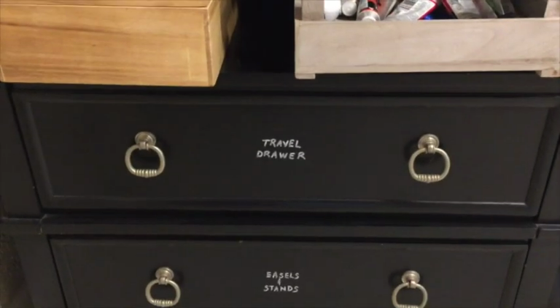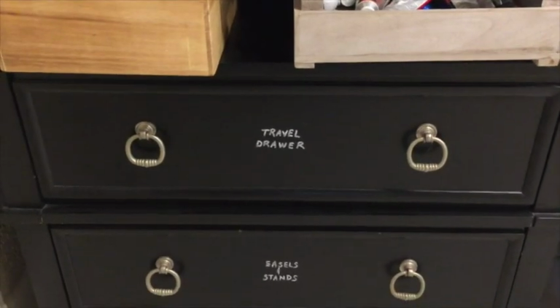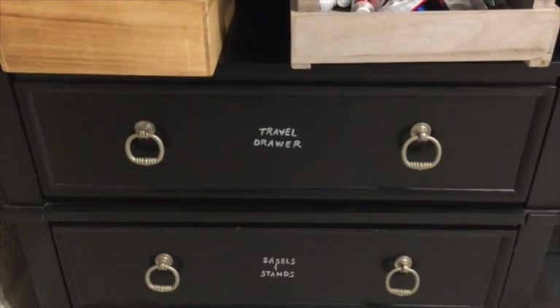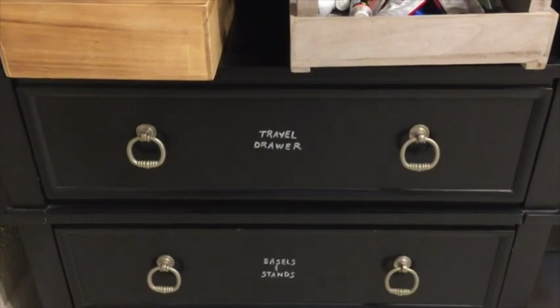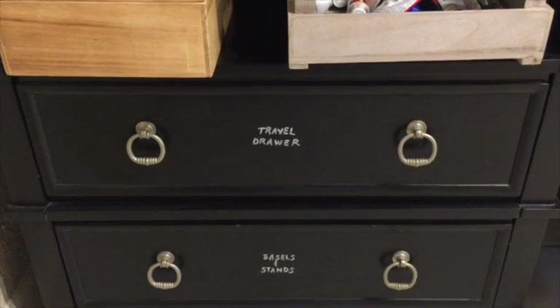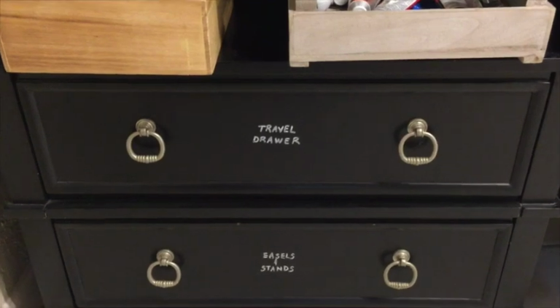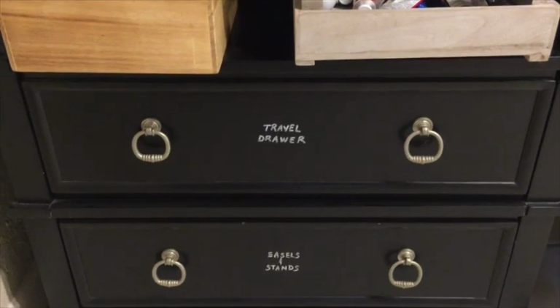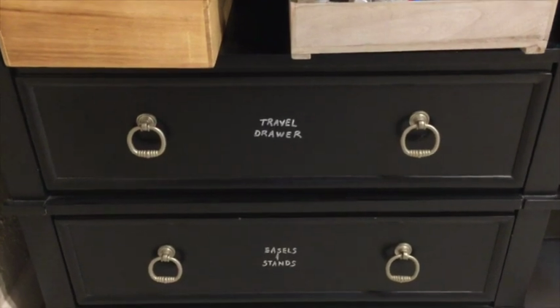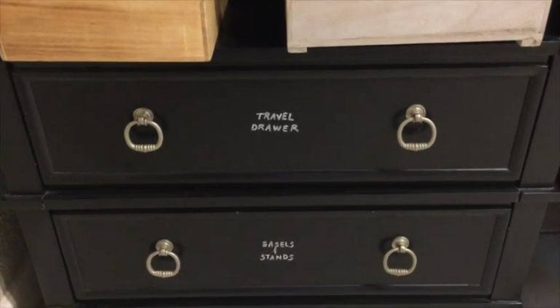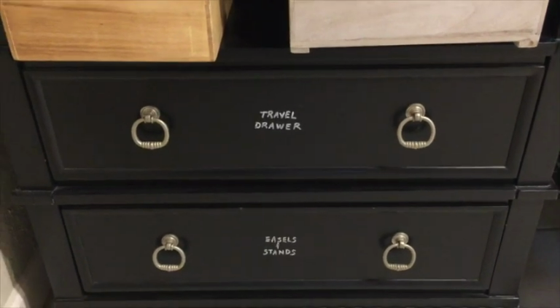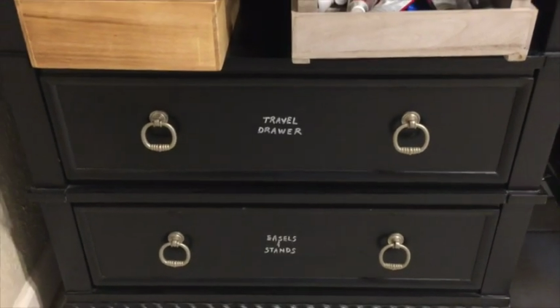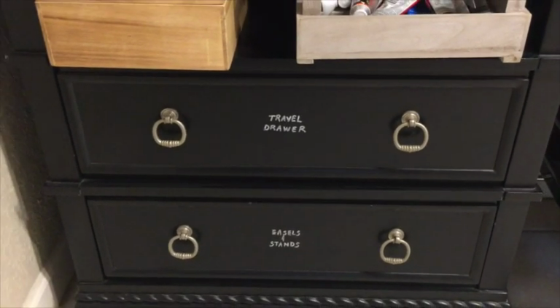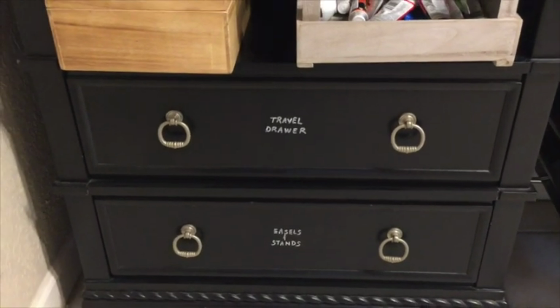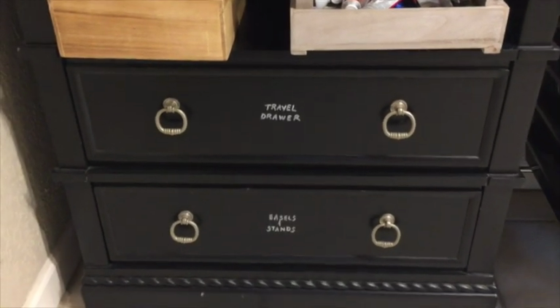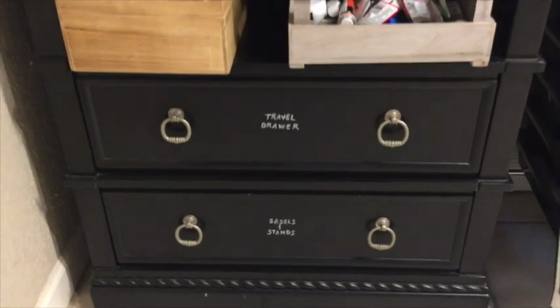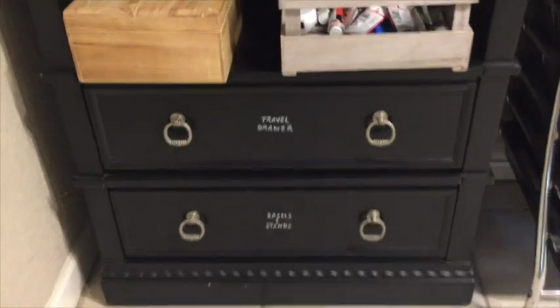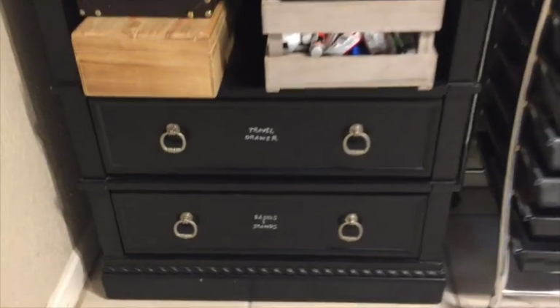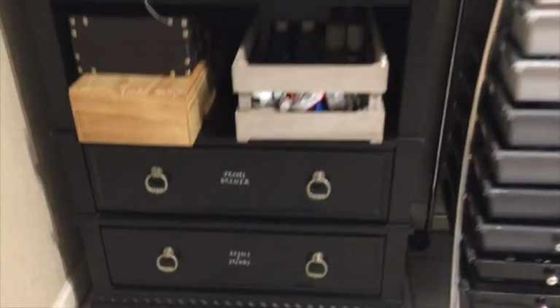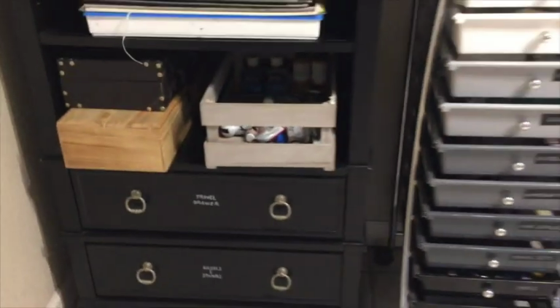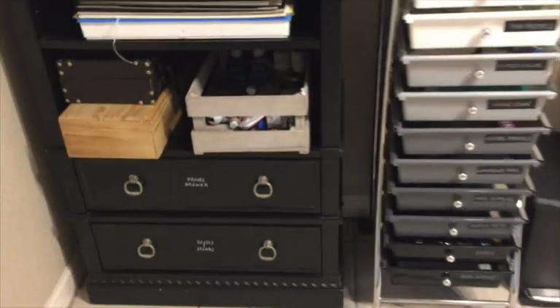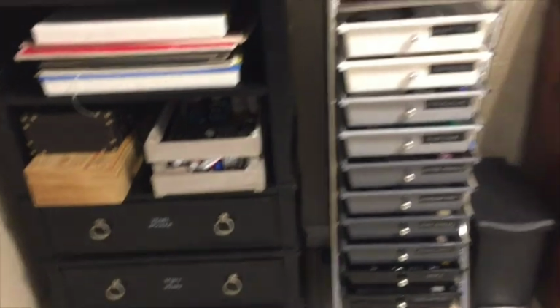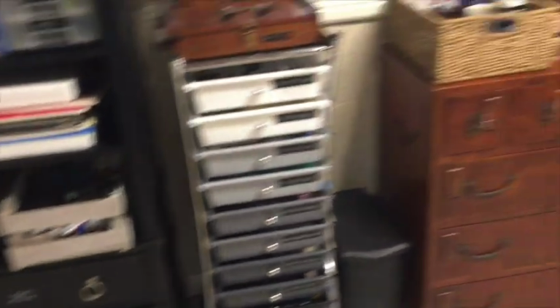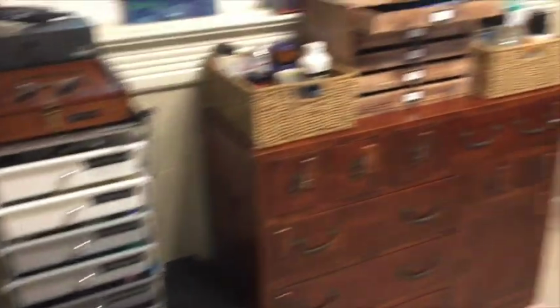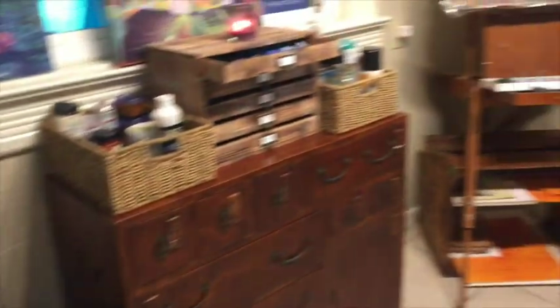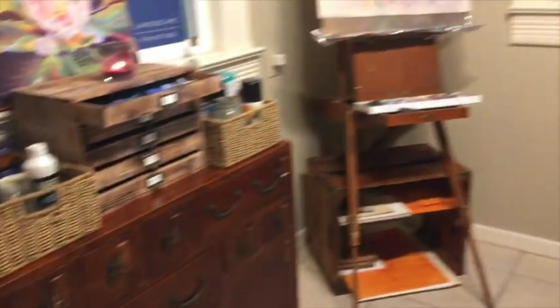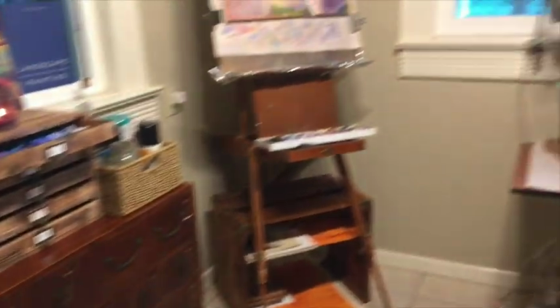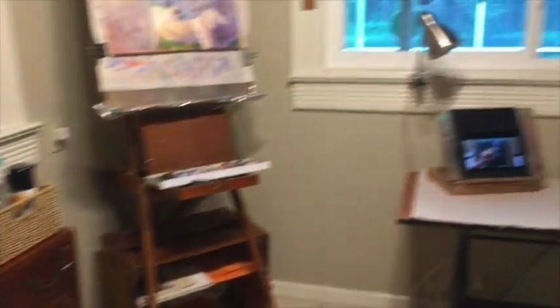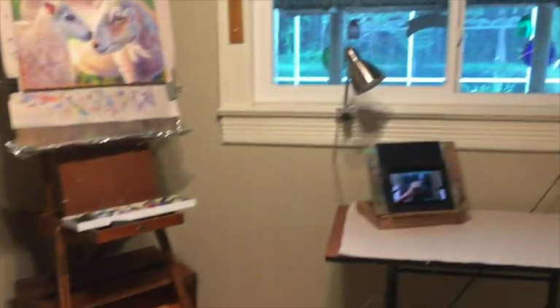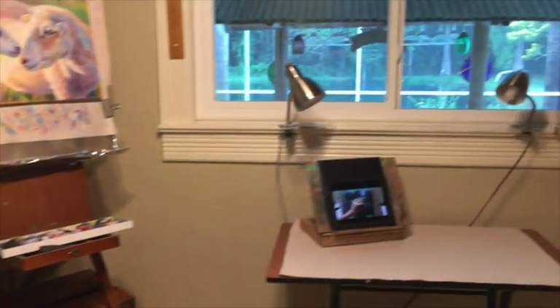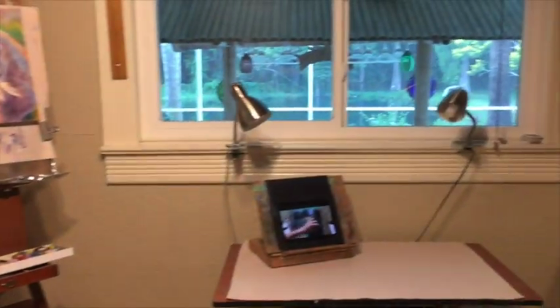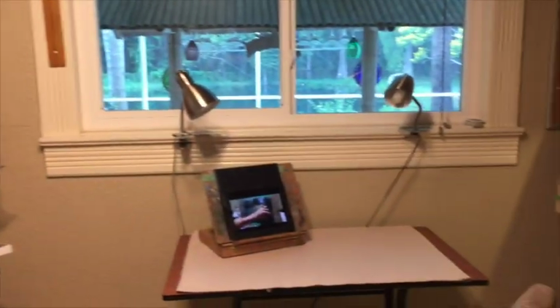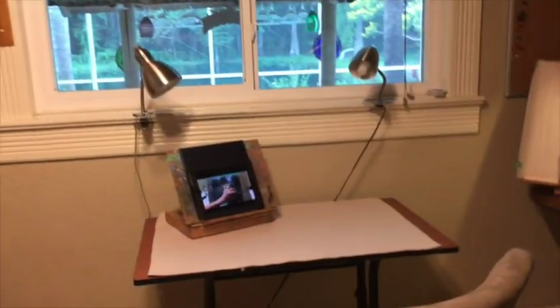This is kind of neat — I have a little travel drawer with little things already together, so if I'm just running out and want to paint while I'm on a trip or something, it makes it very convenient.